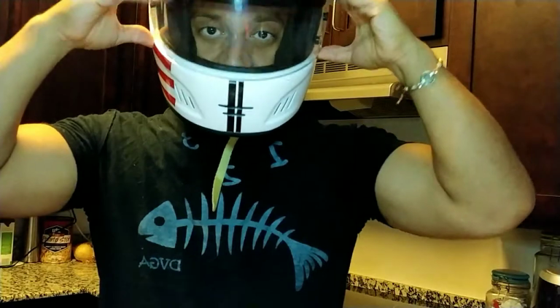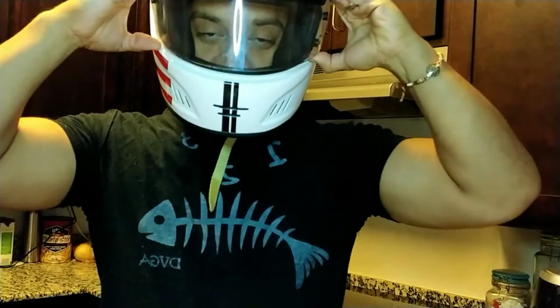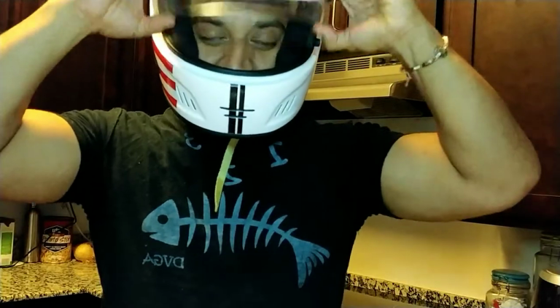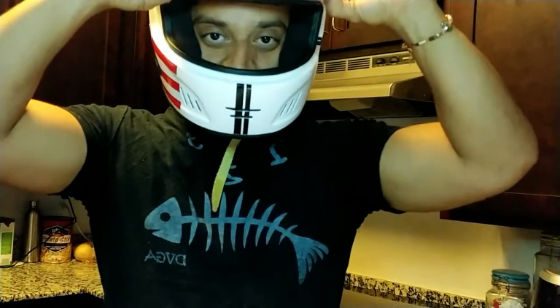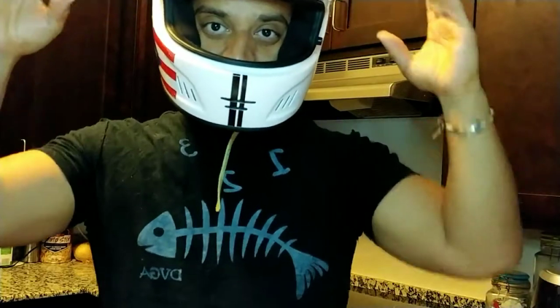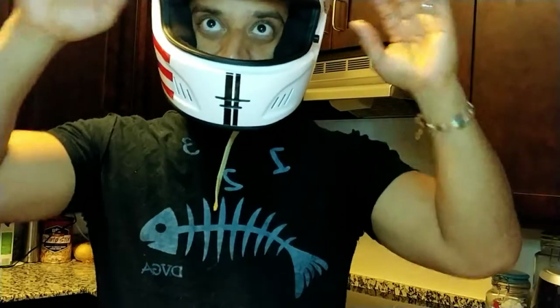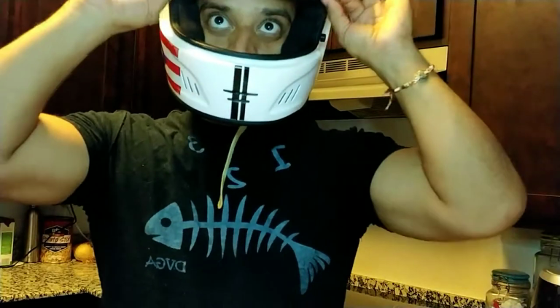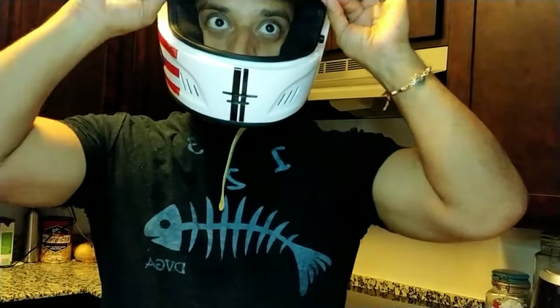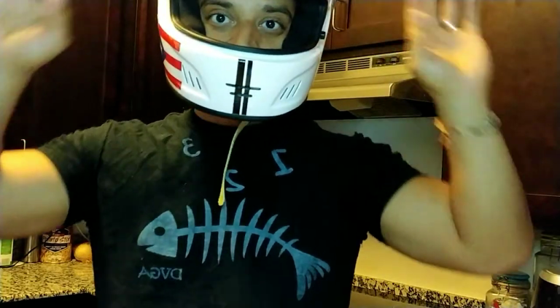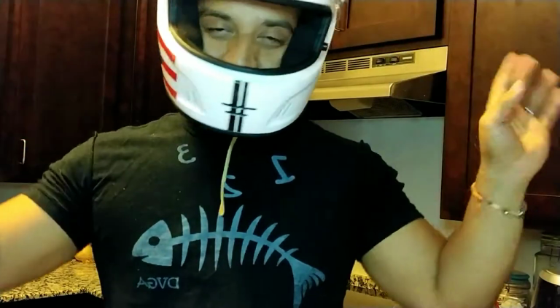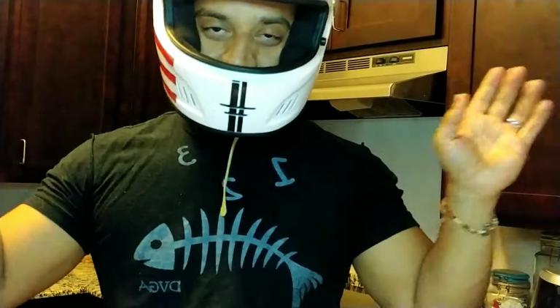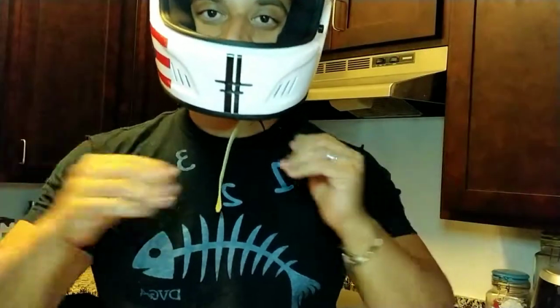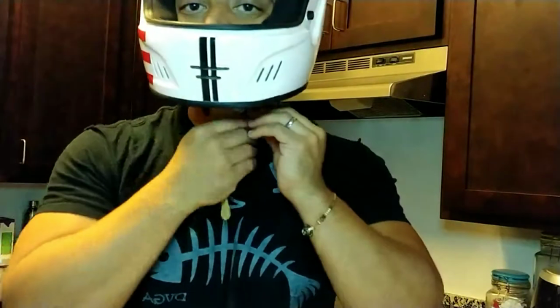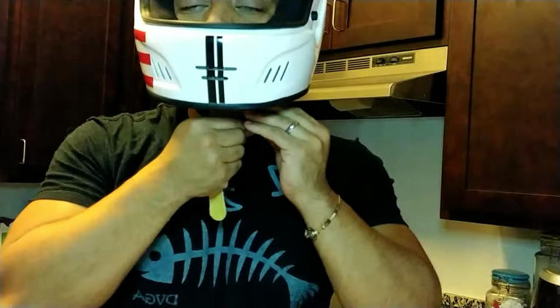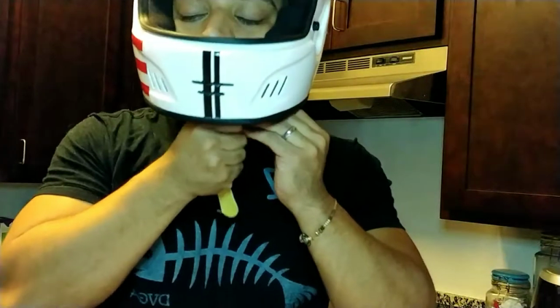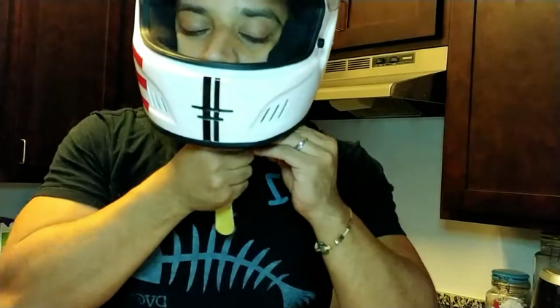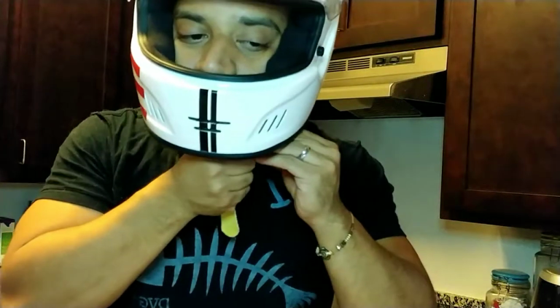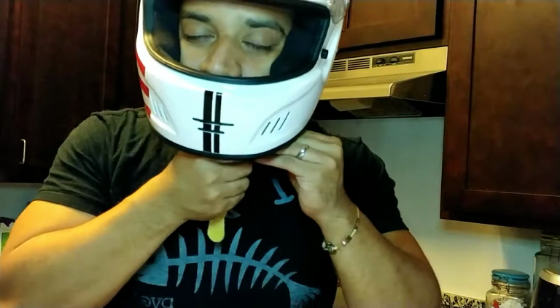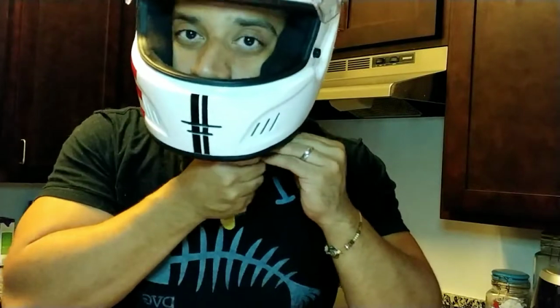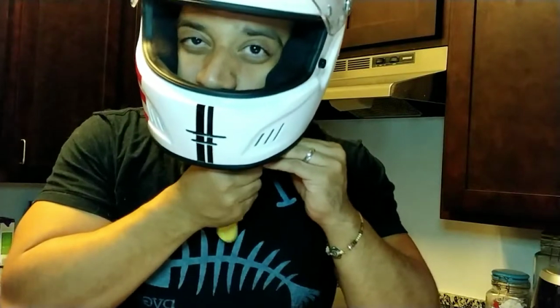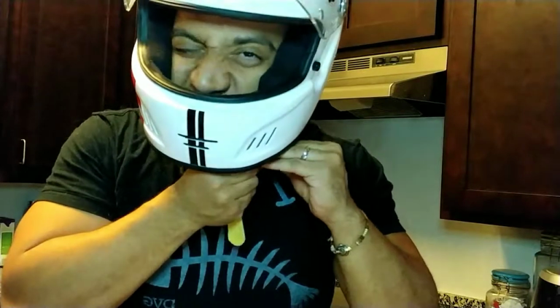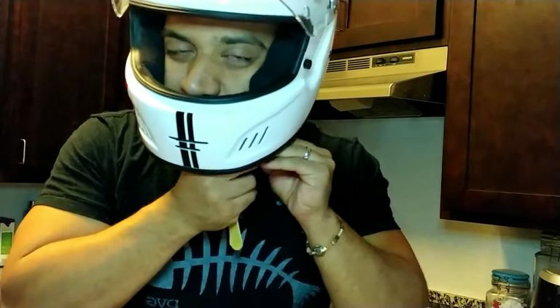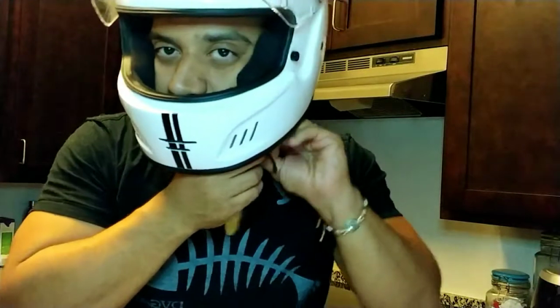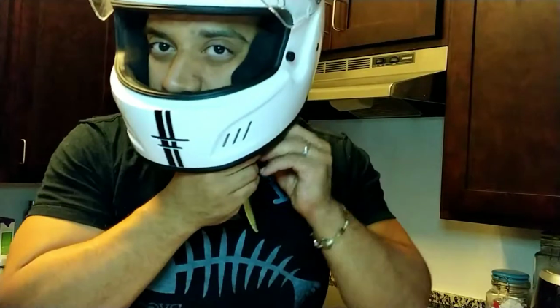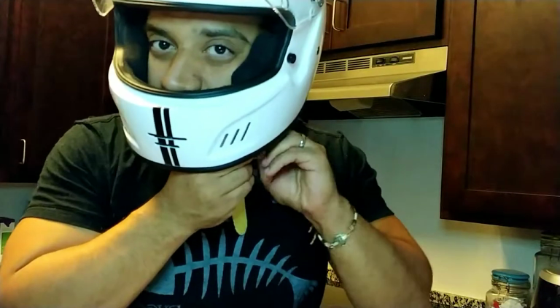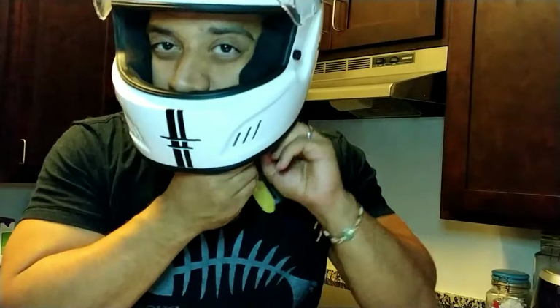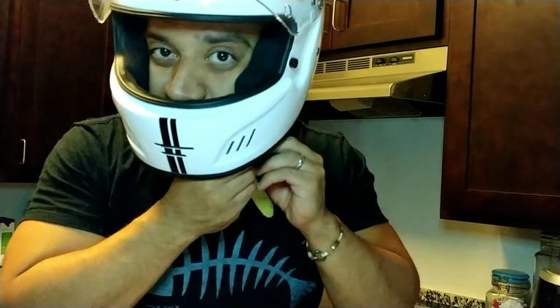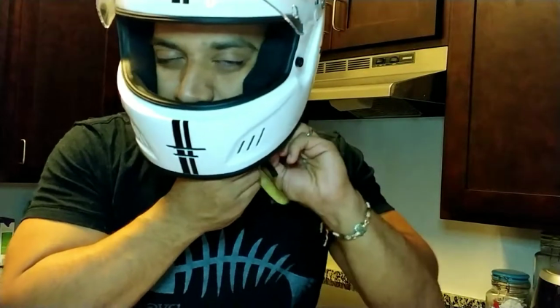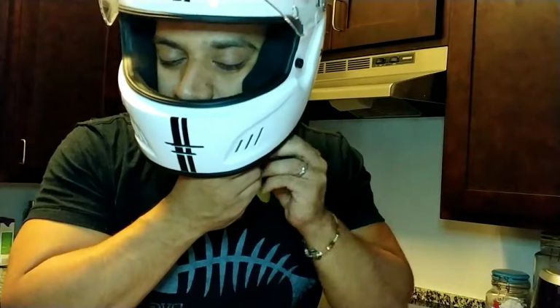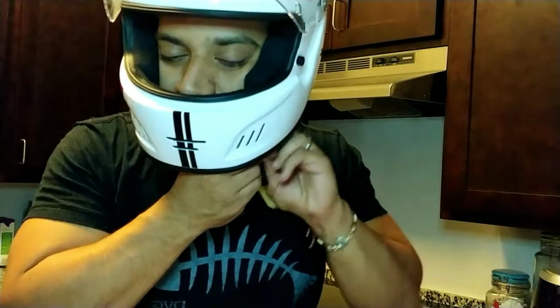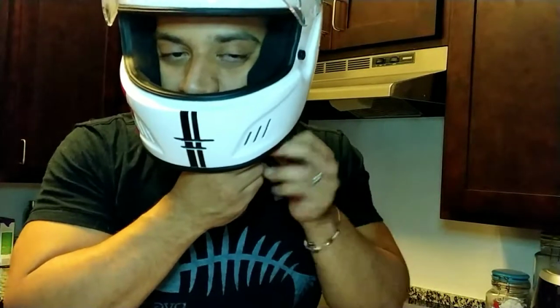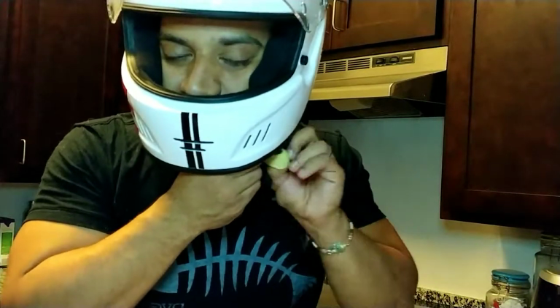The visor is pretty good — once it's up, it stays up. Now I'm going to show you the difference with the race clip helmet.